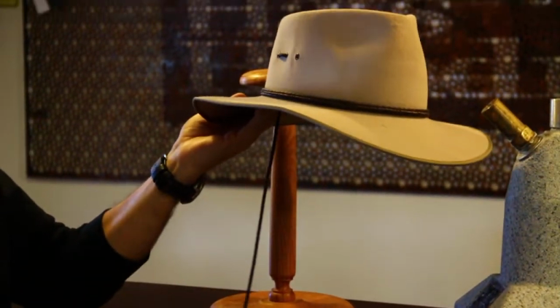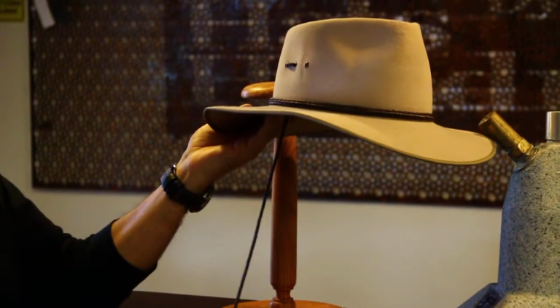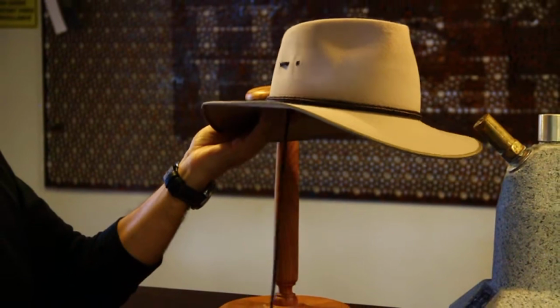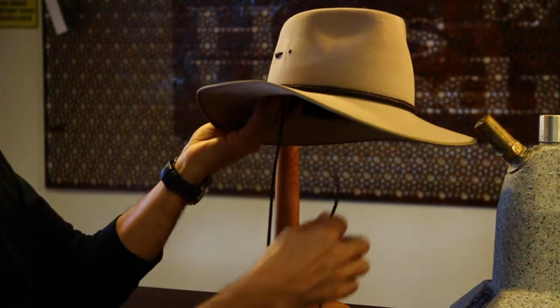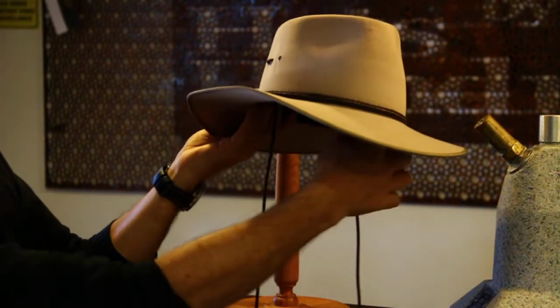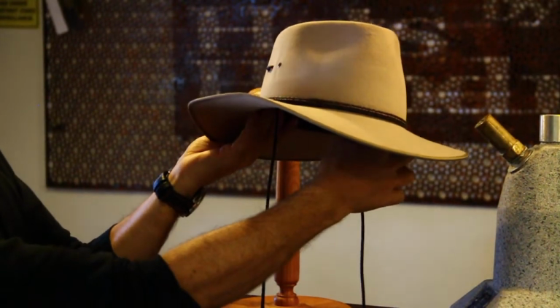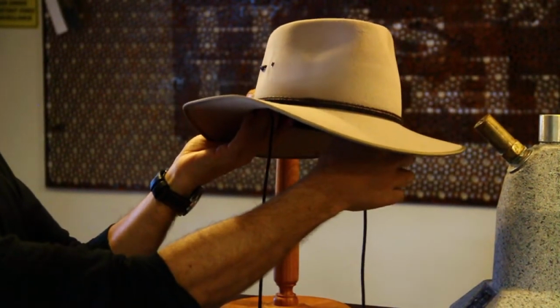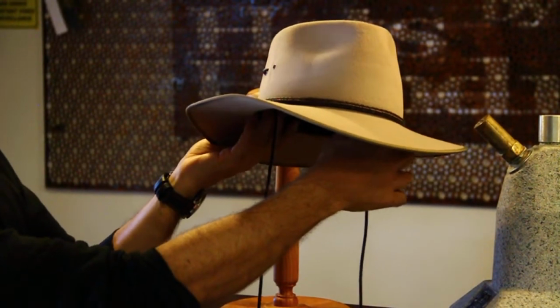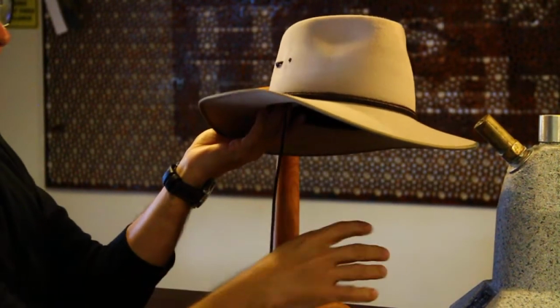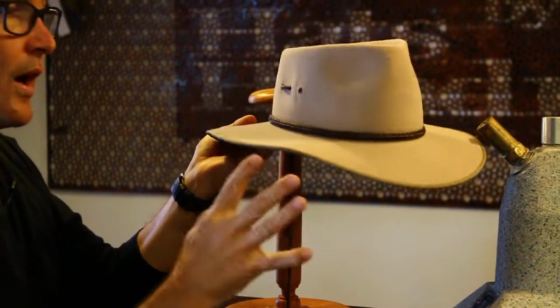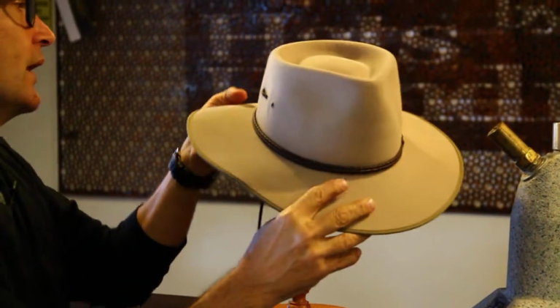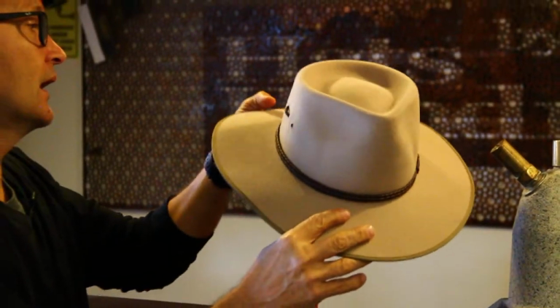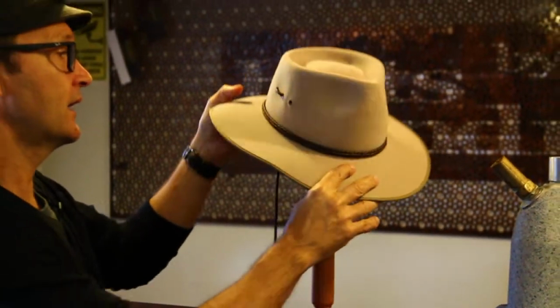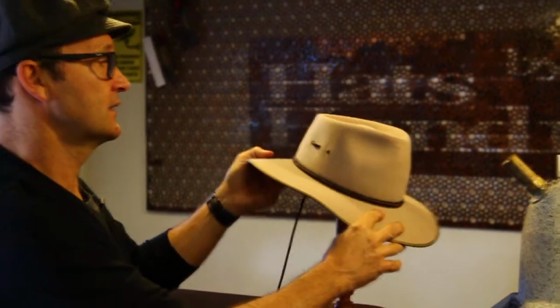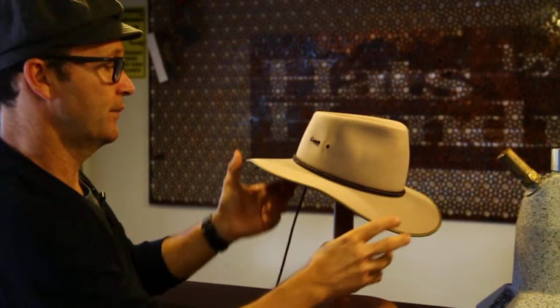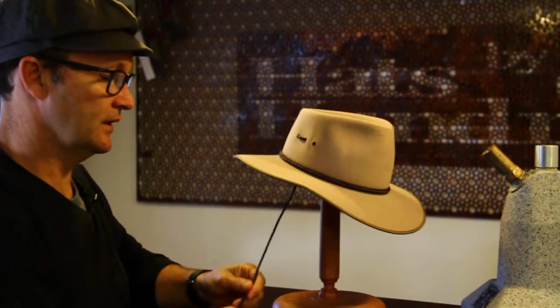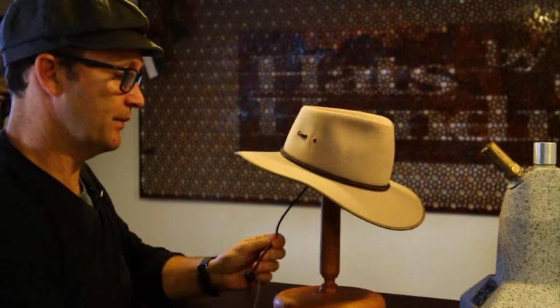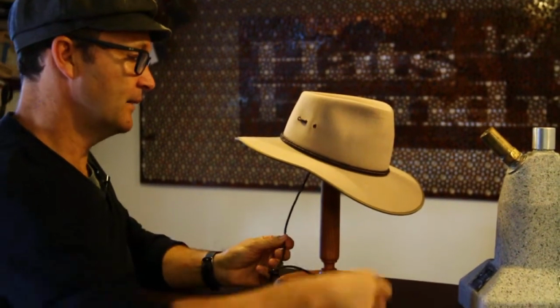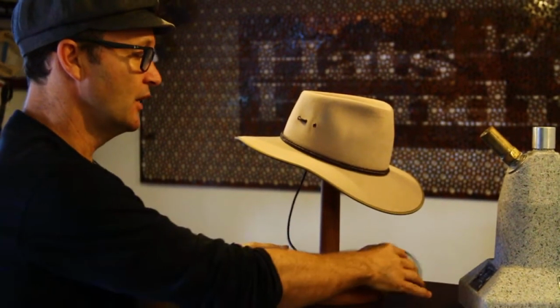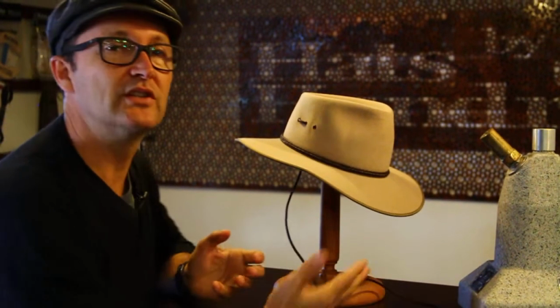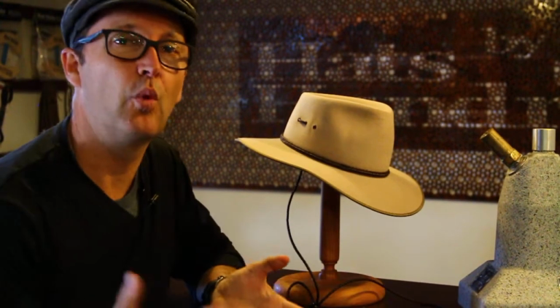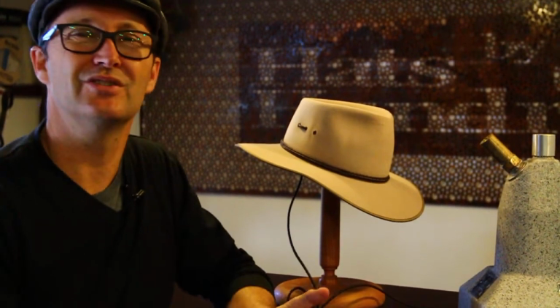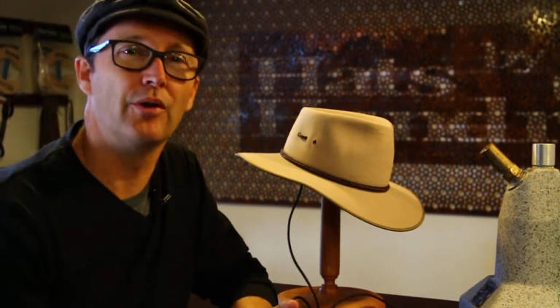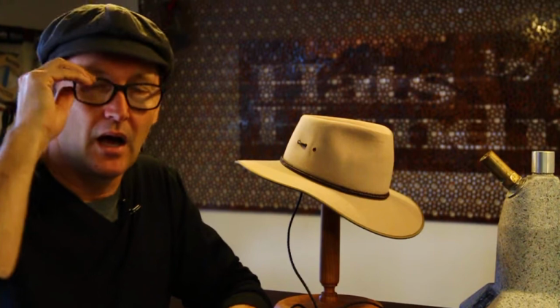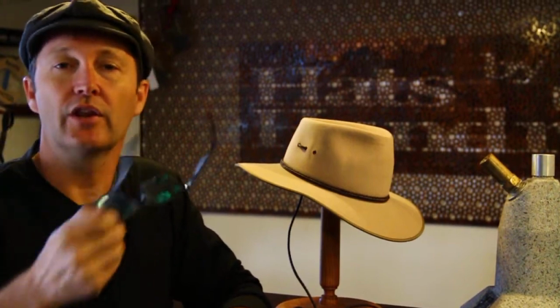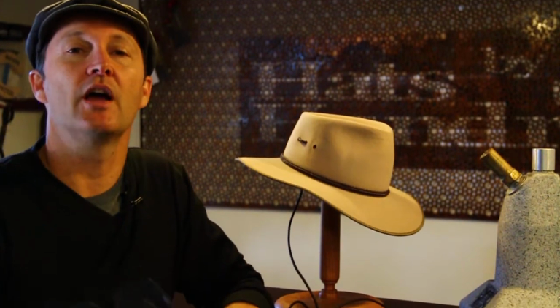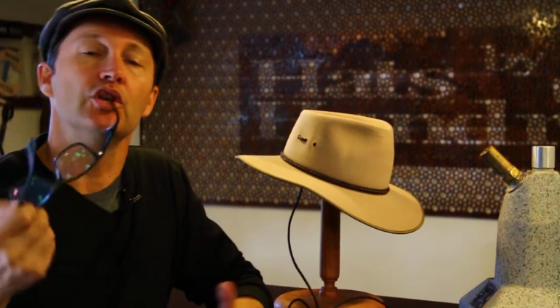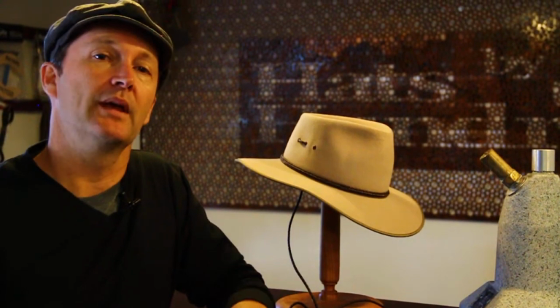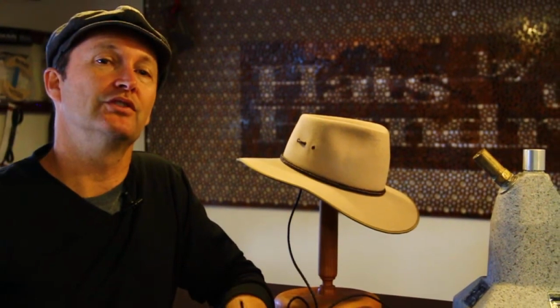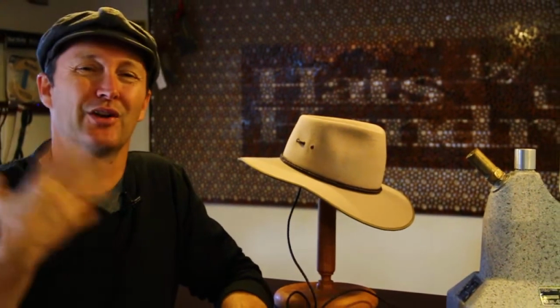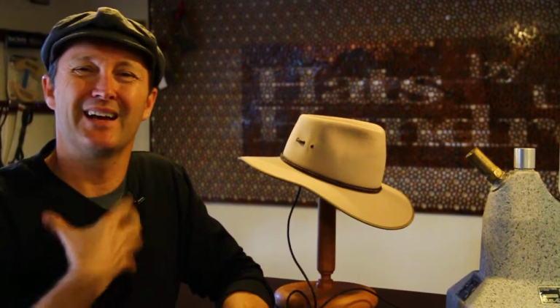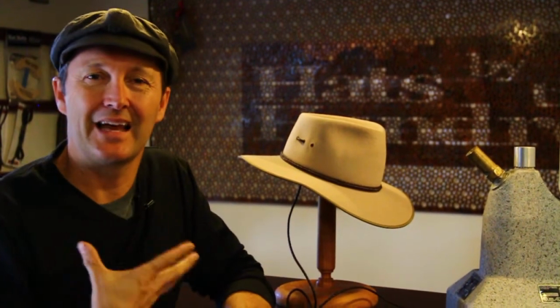If you do the same to the other side, suddenly you've got a chin strap. The way that we like this particular setup is that not all the time you want your chin strap on.